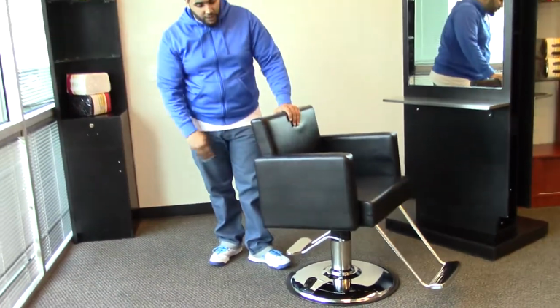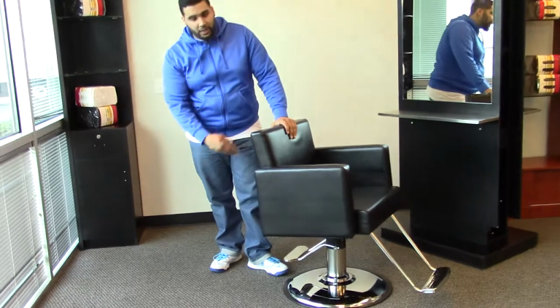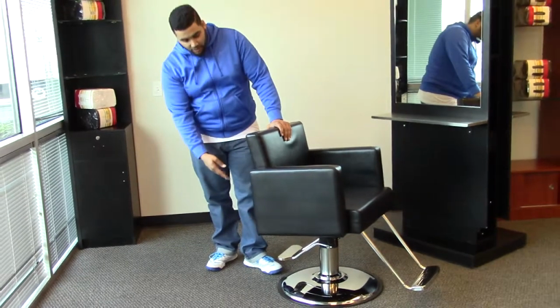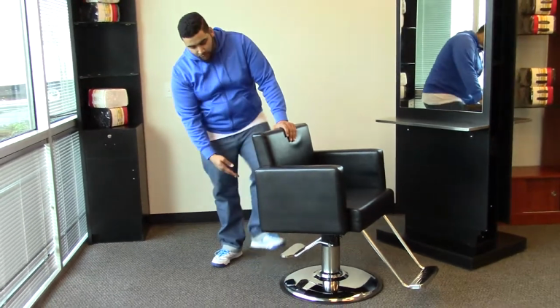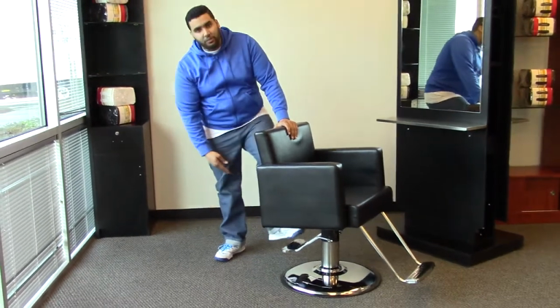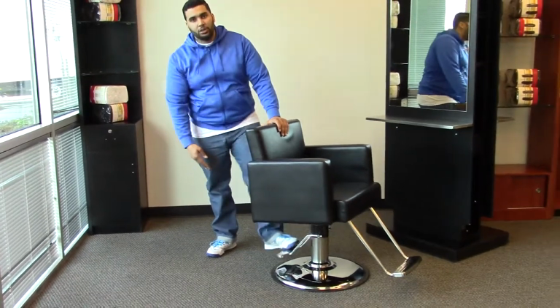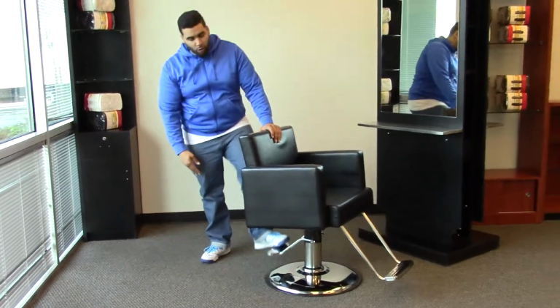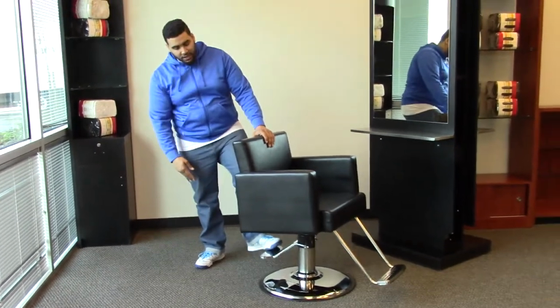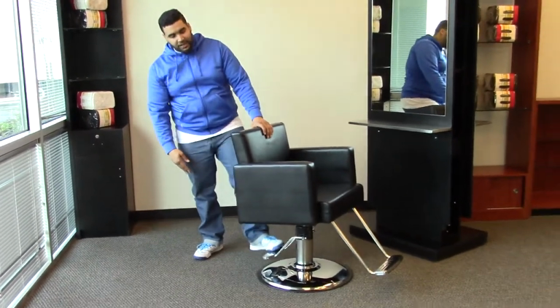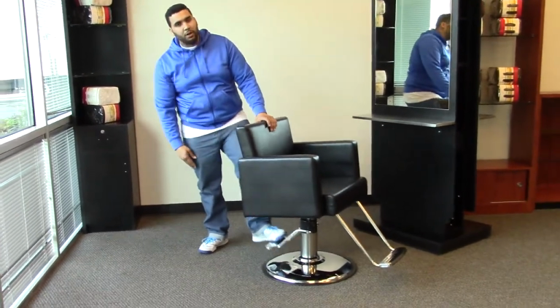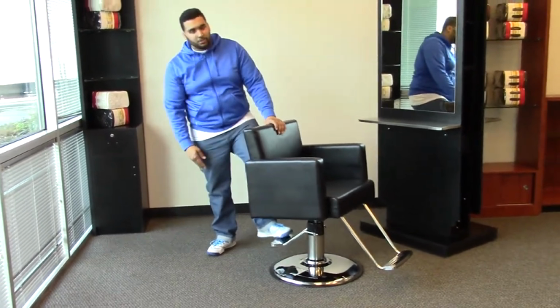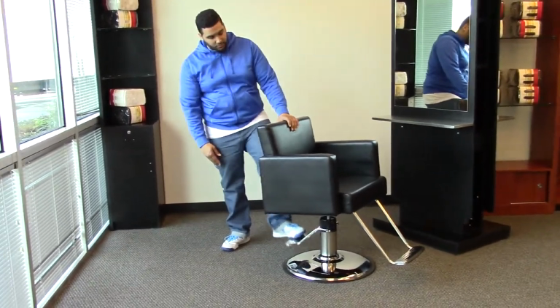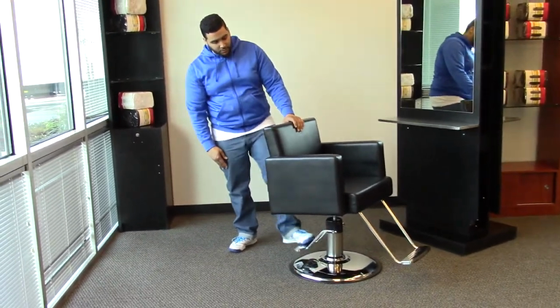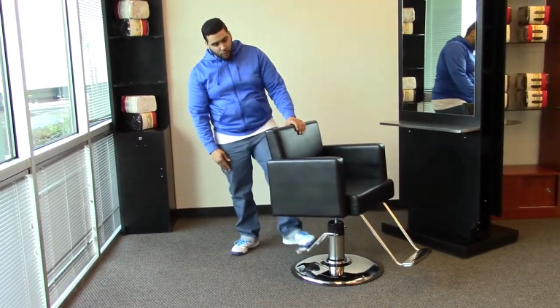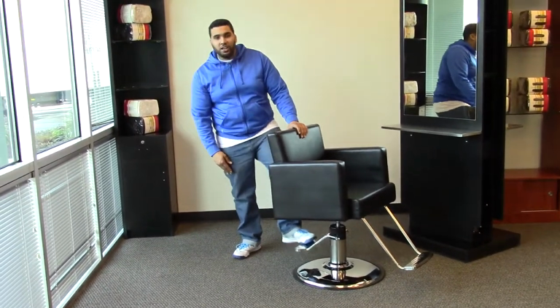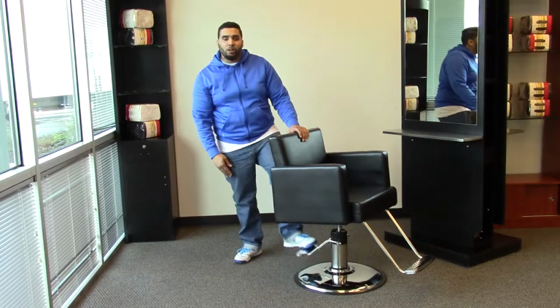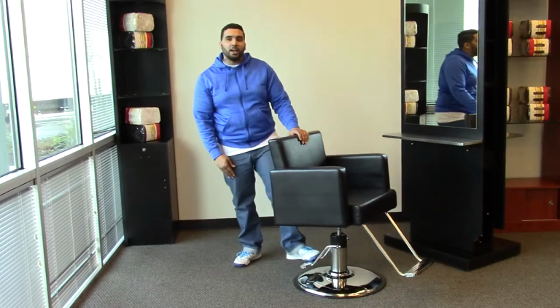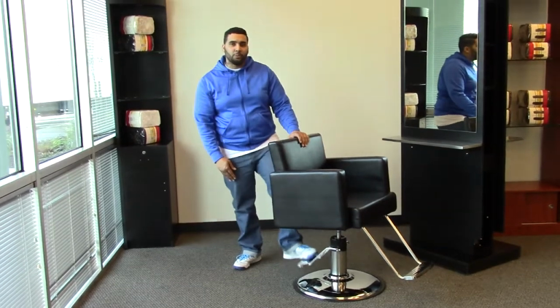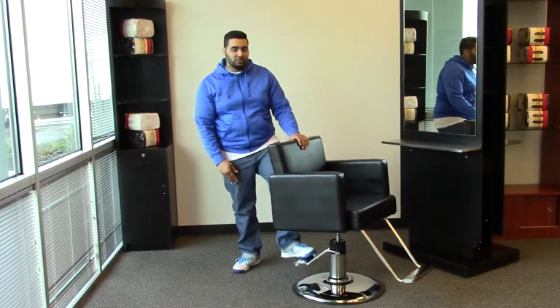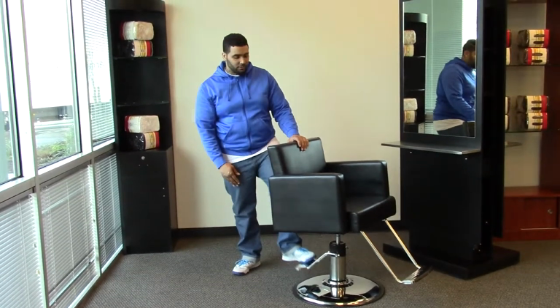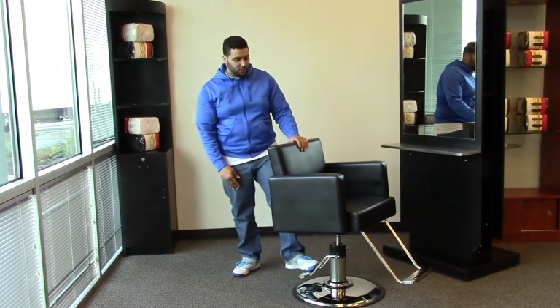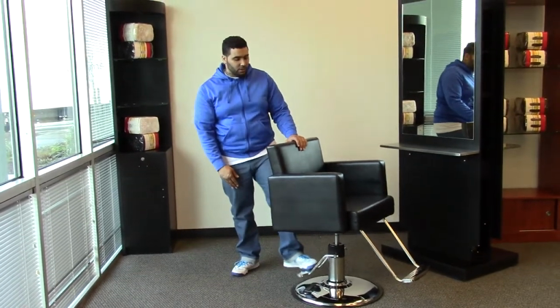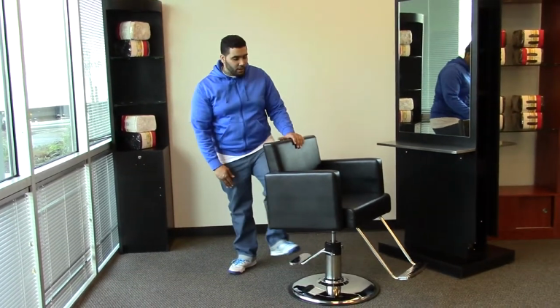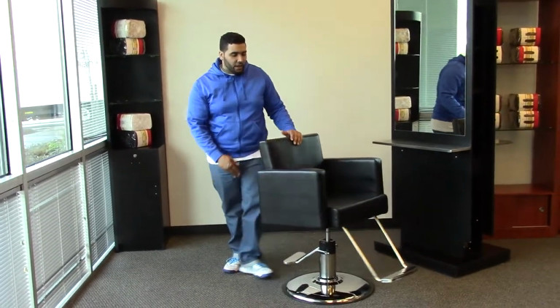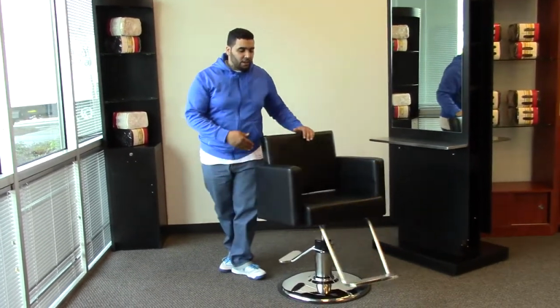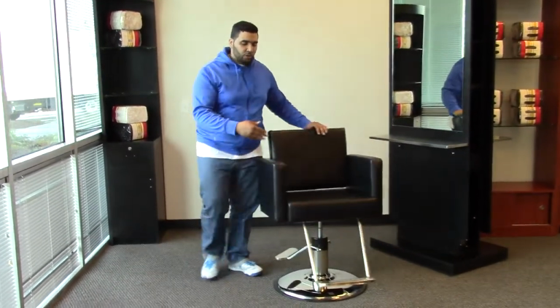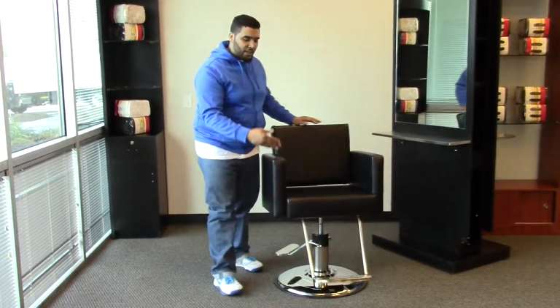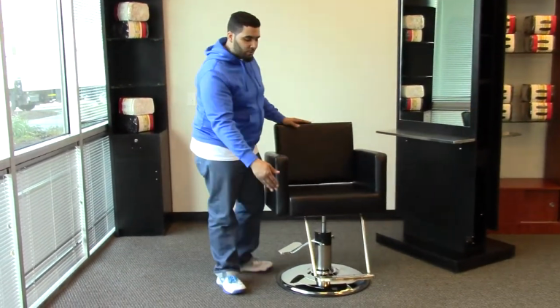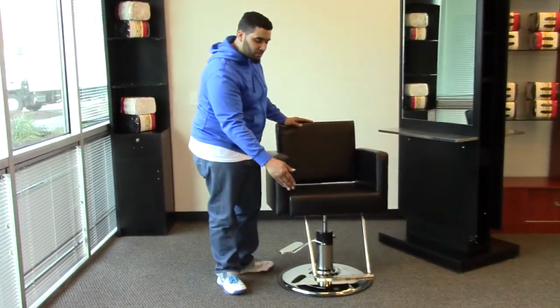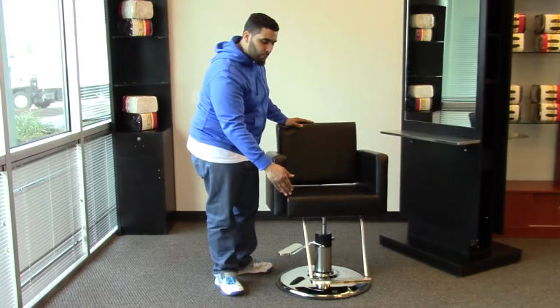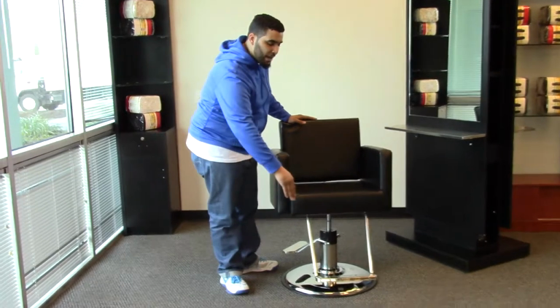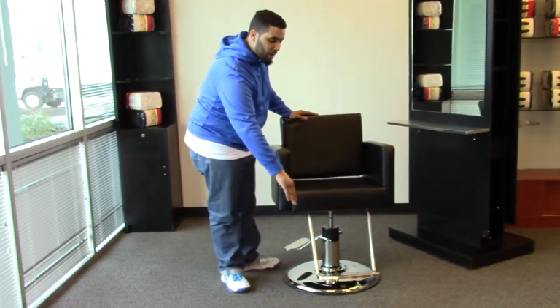It does come with our heavy duty oversized base and pump which can hold up to 800 pounds, and it comes with our u-shaped footrest with the pad on the bottom.